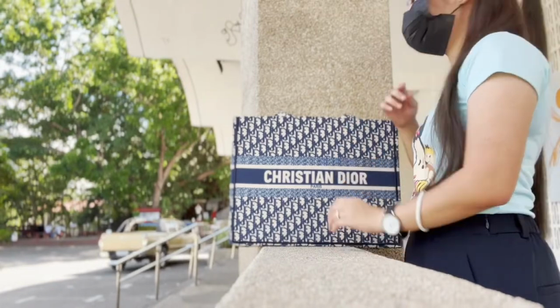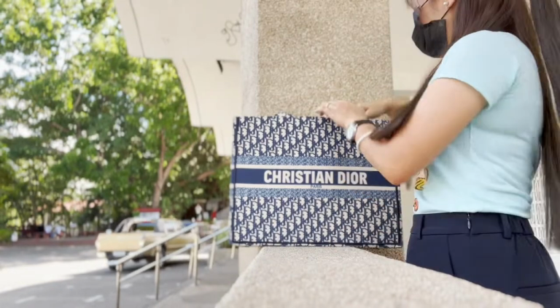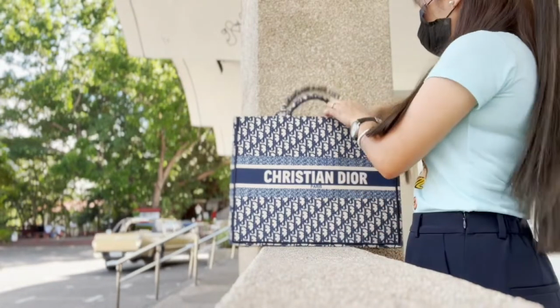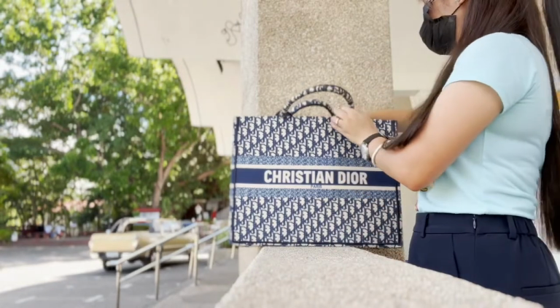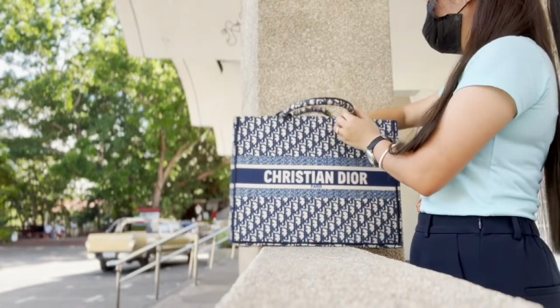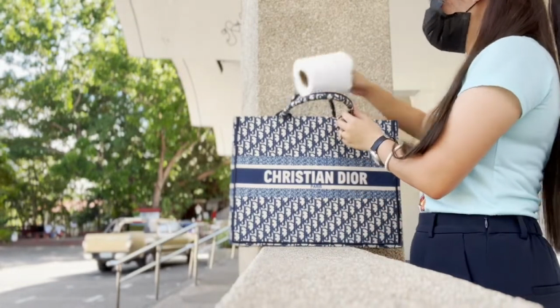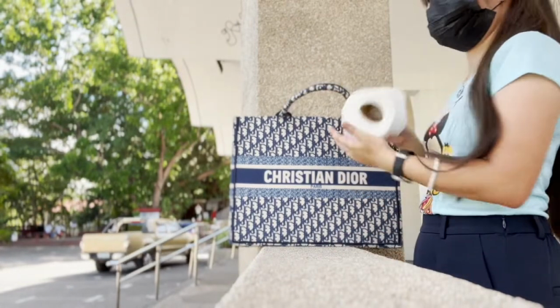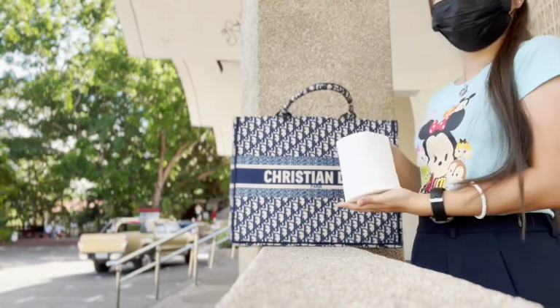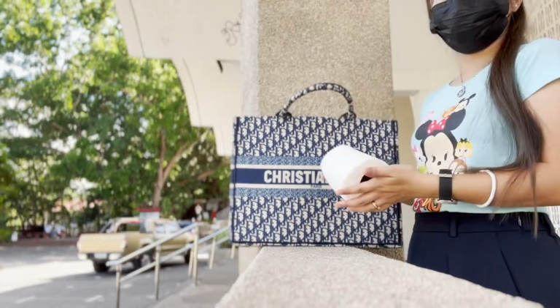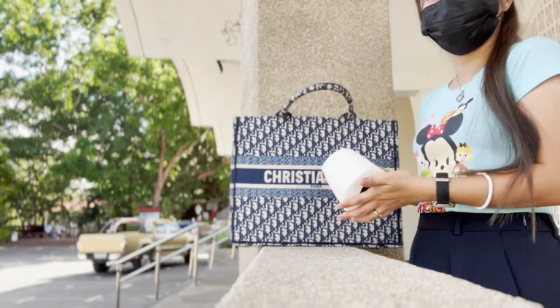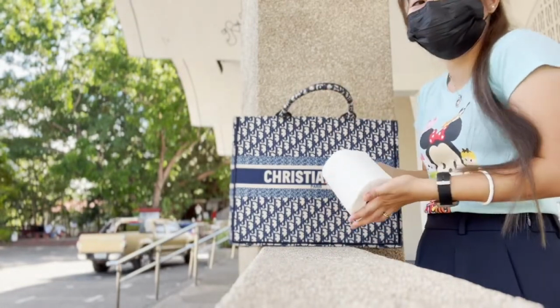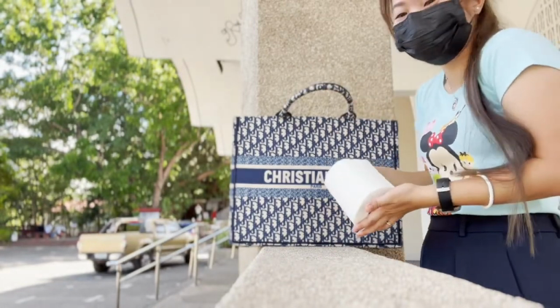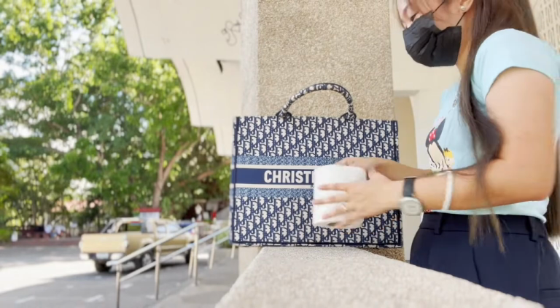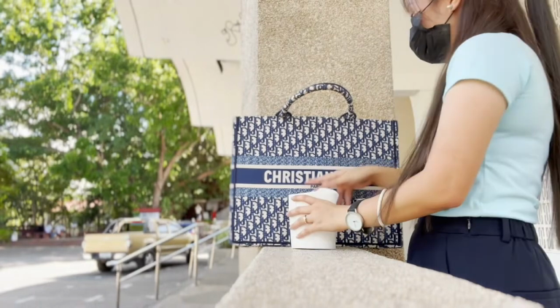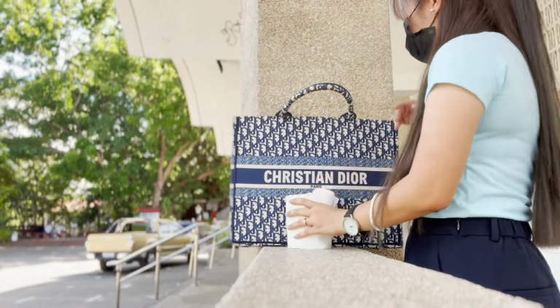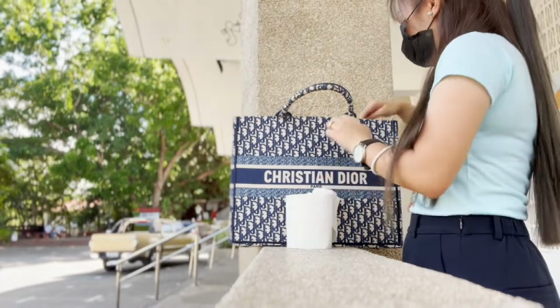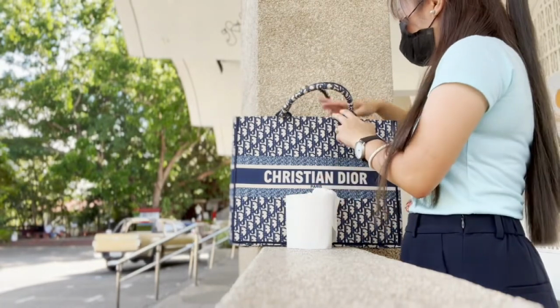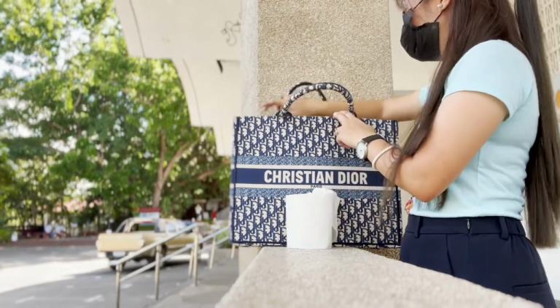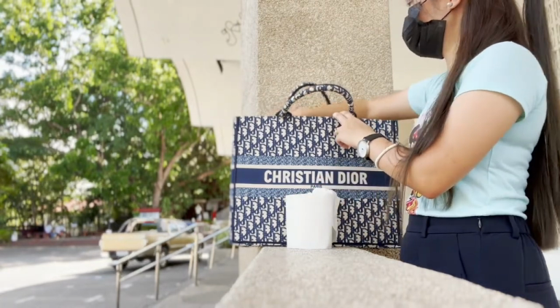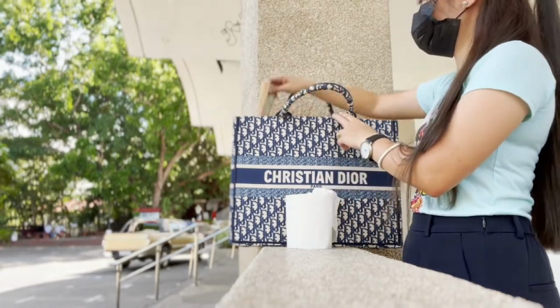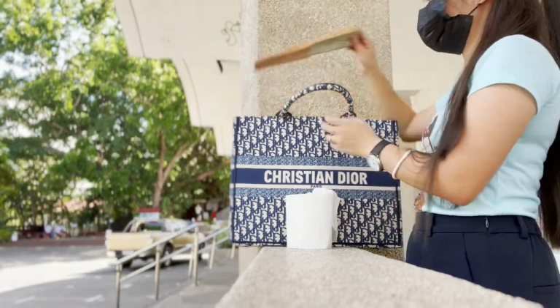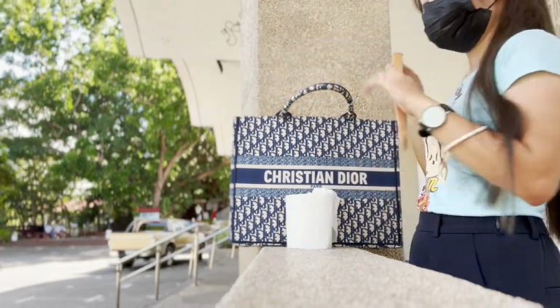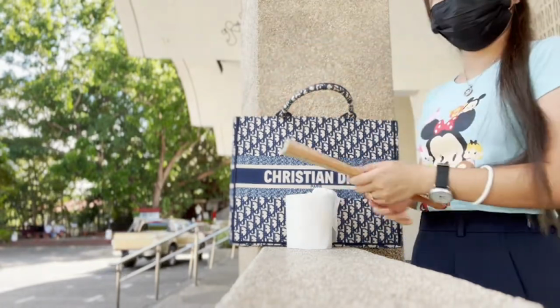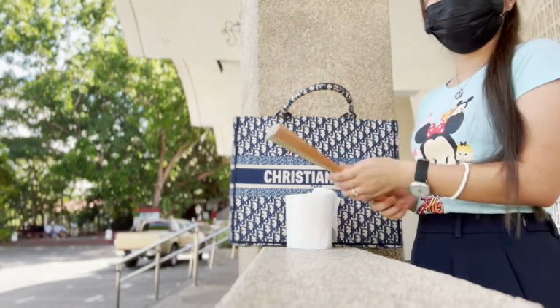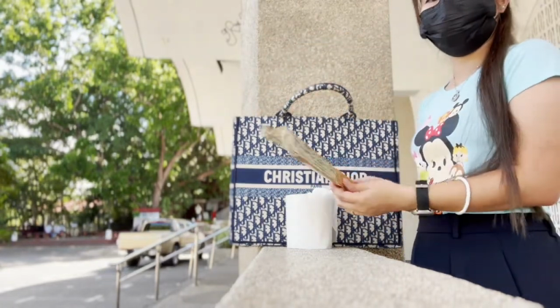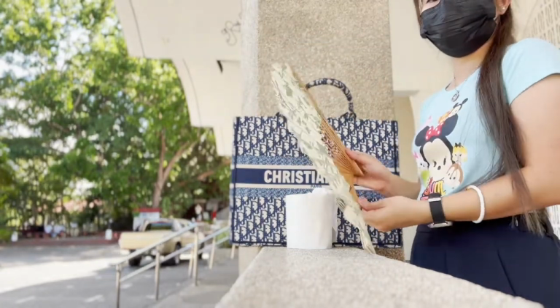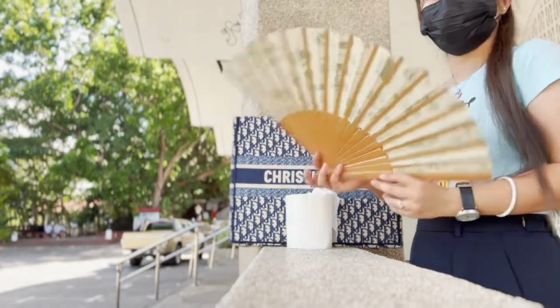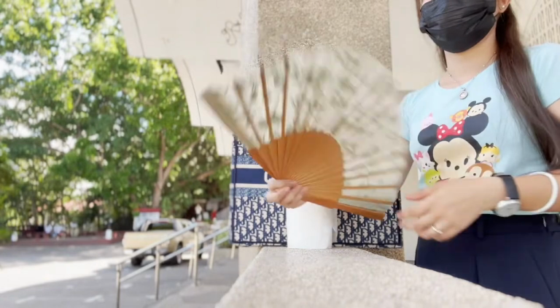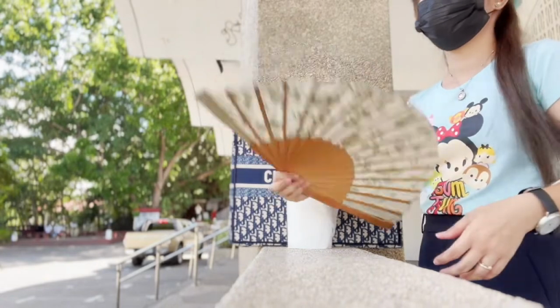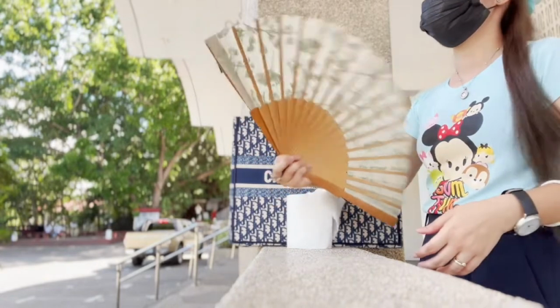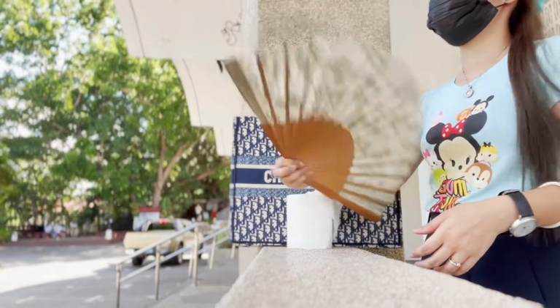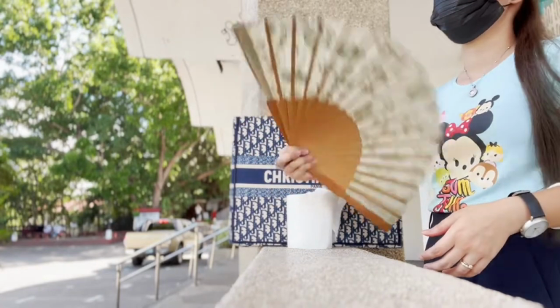First, I have a roll of tissue to blow his nose because he usually has a runny nose when there's air conditioning, but he can't live without it. At the same time, I have a fan just in case I run out of battery on our electric fan, because he really needs air.